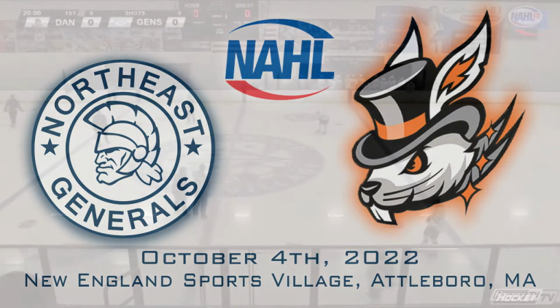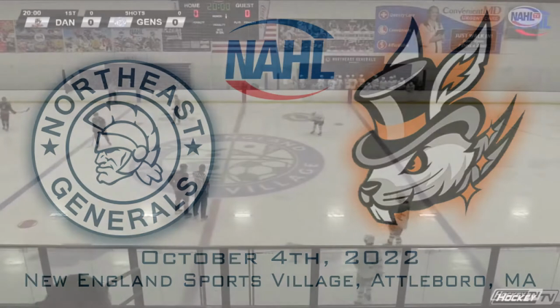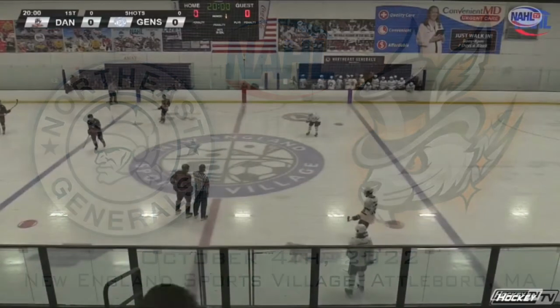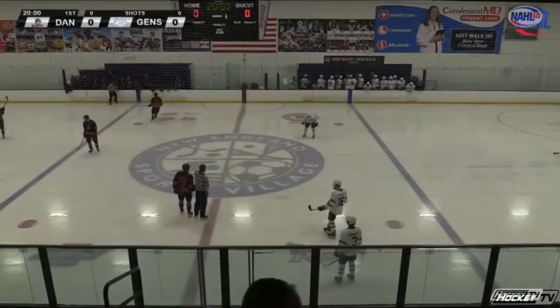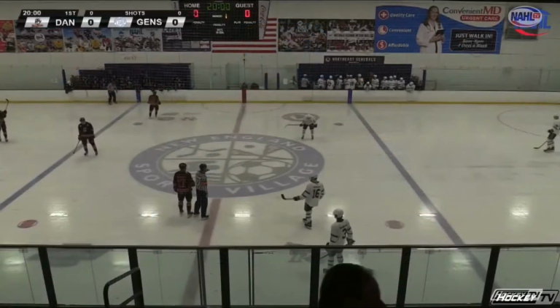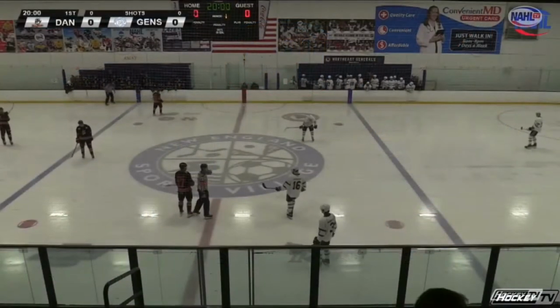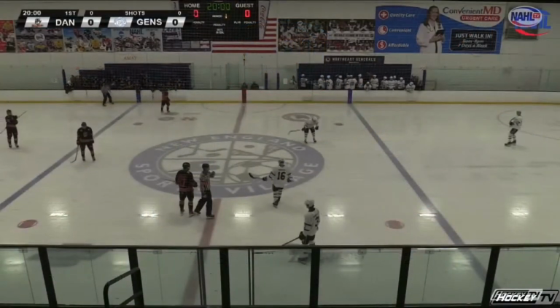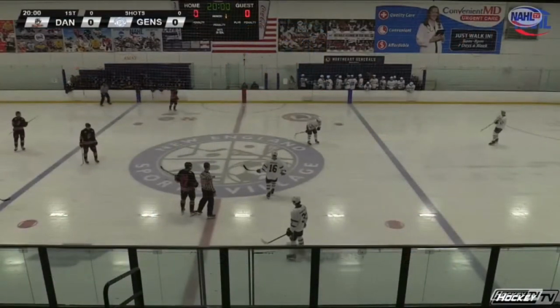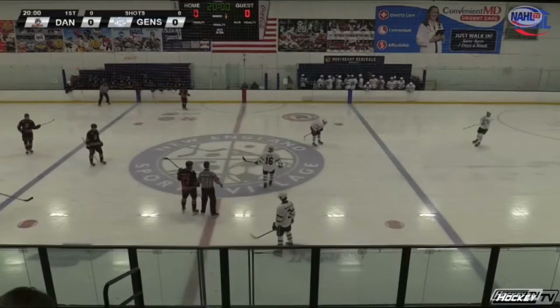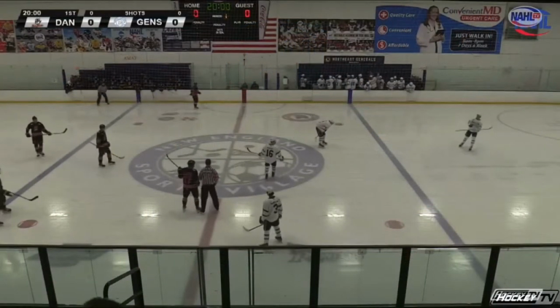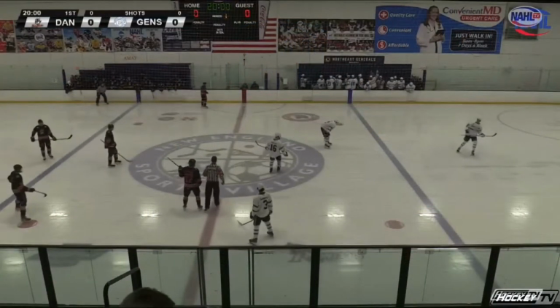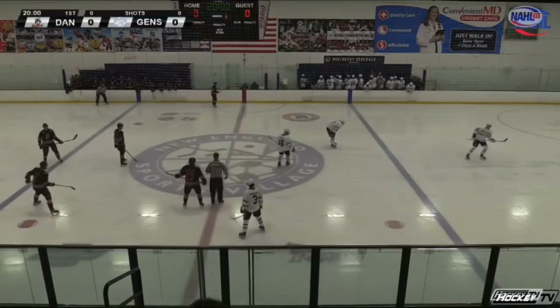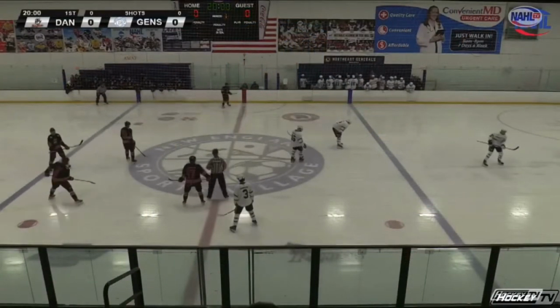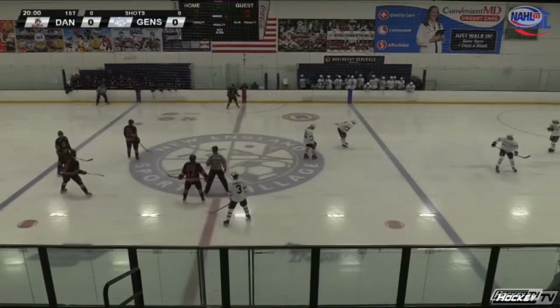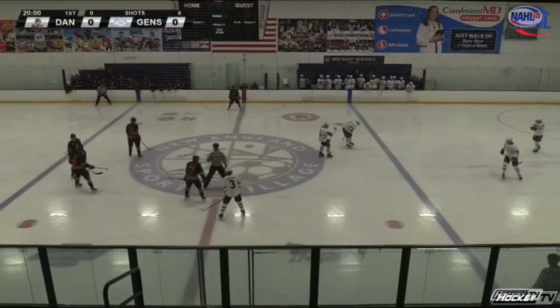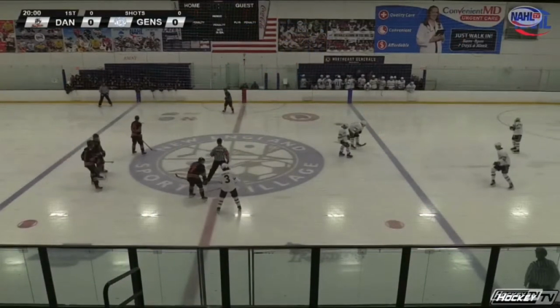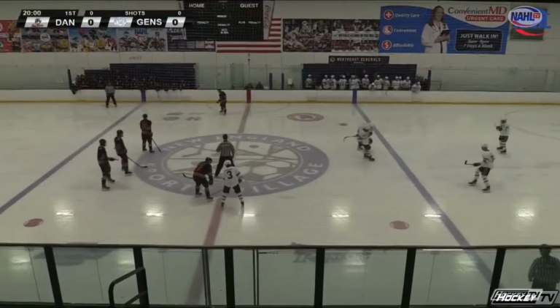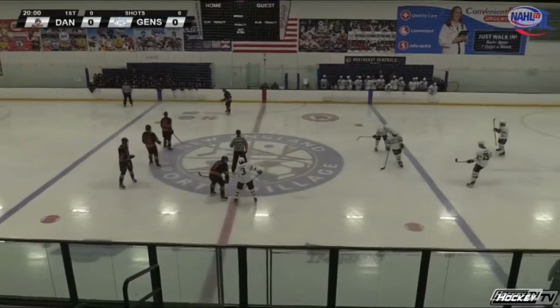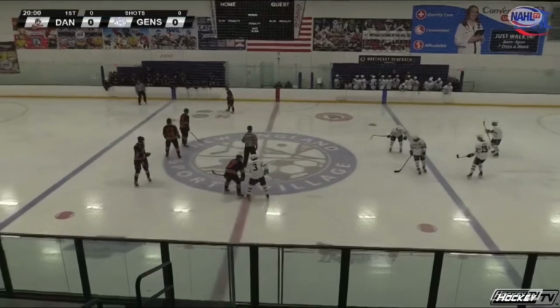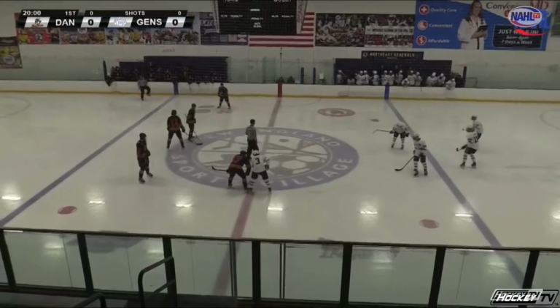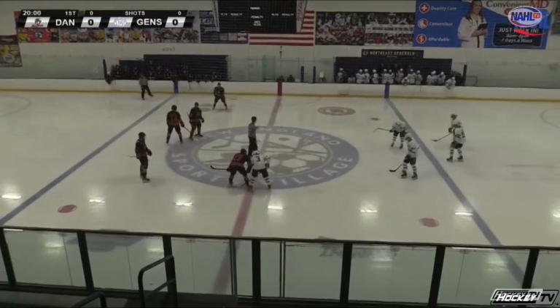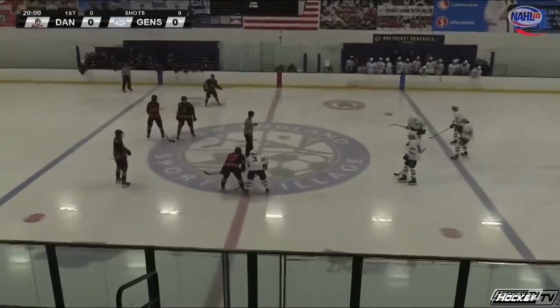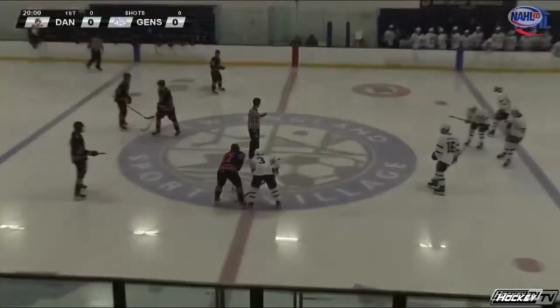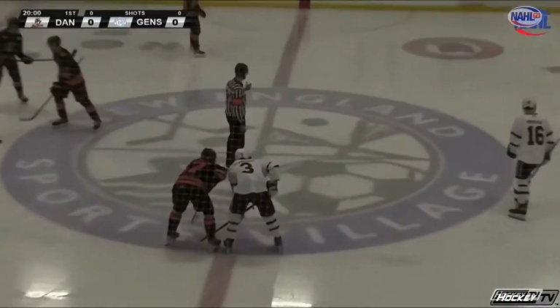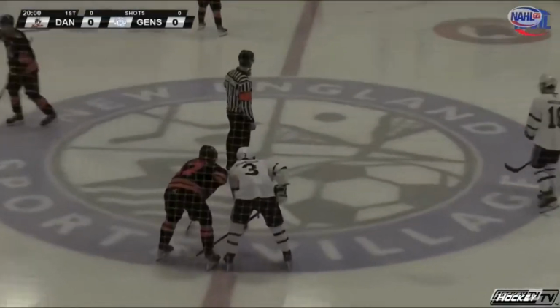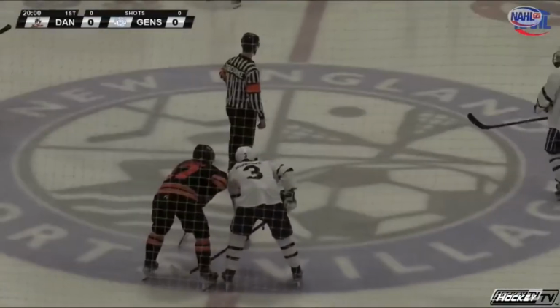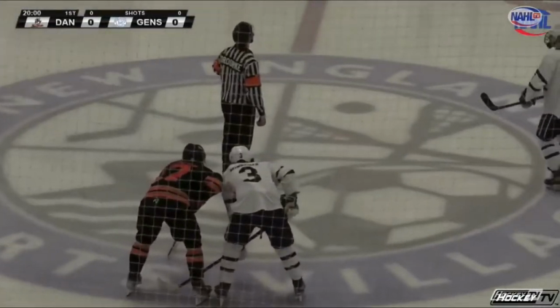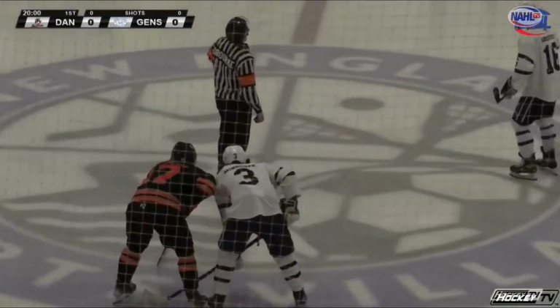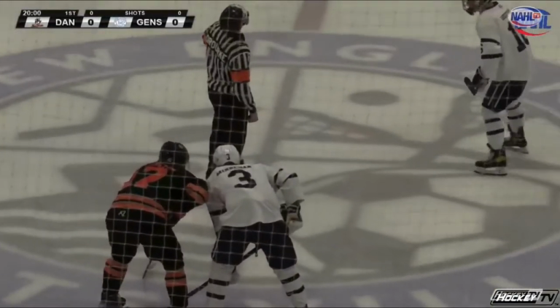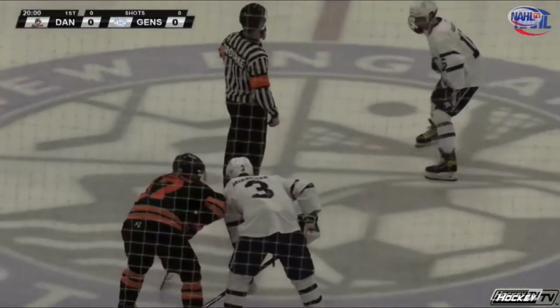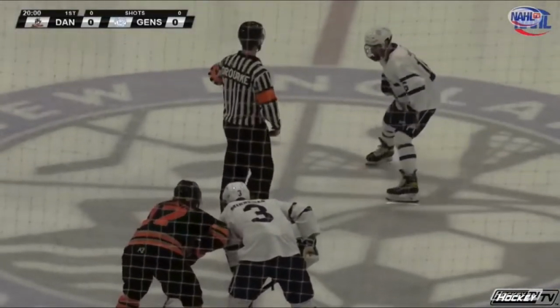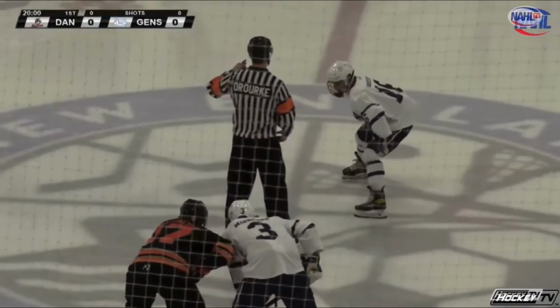The lineup for head coach Brian Erickson: it's the top line, Minahan and Schelling, centered by Dave Andruchuk. Bryce Cooper and McCarthy on the back end, Toby Hopp in the crease.